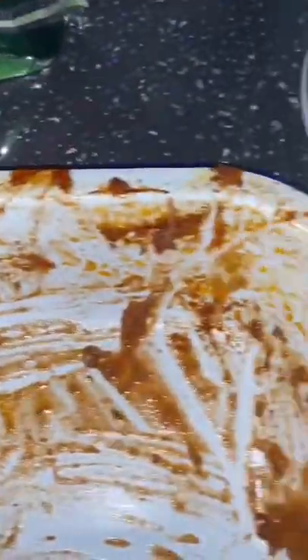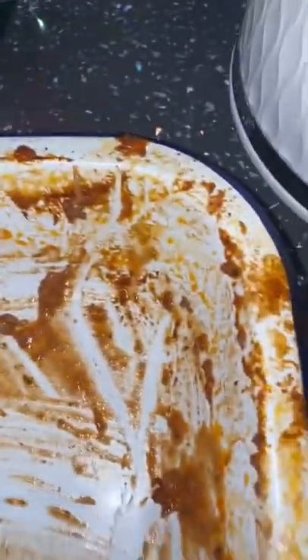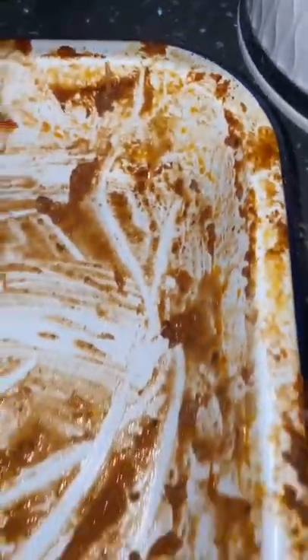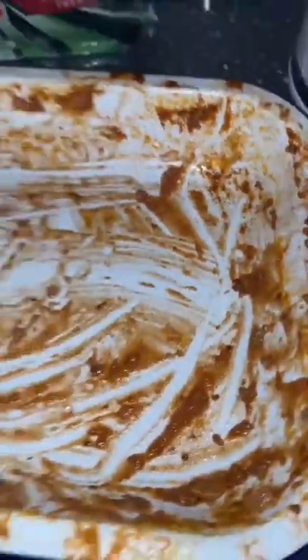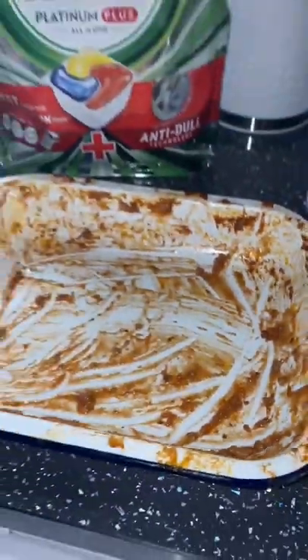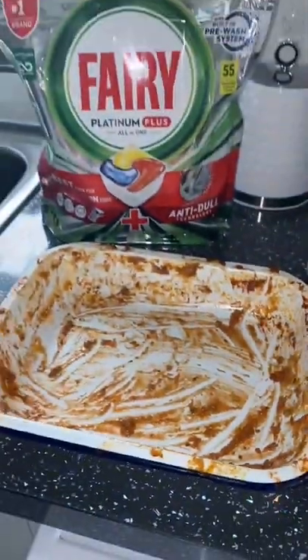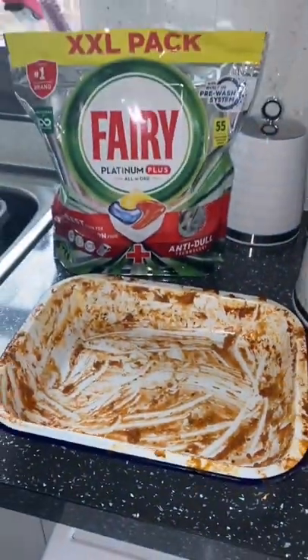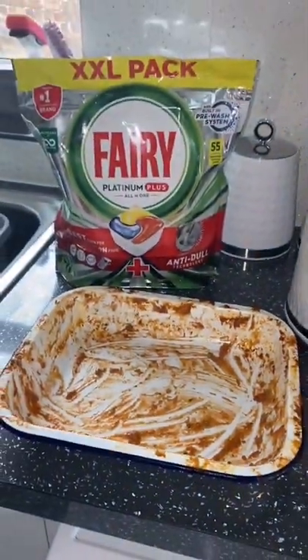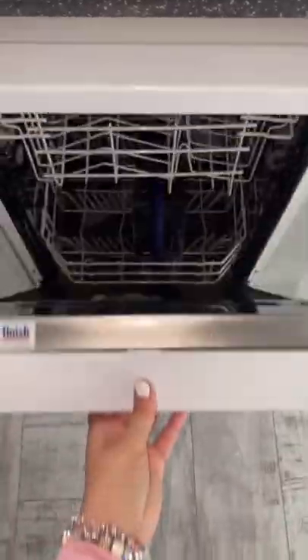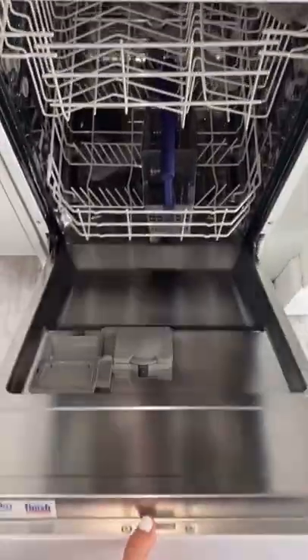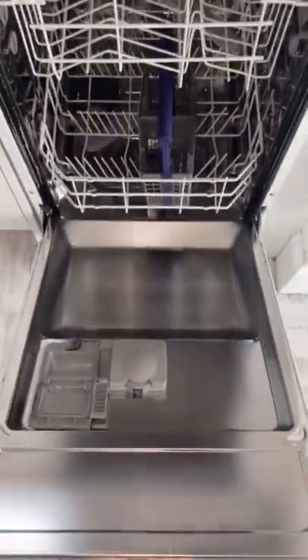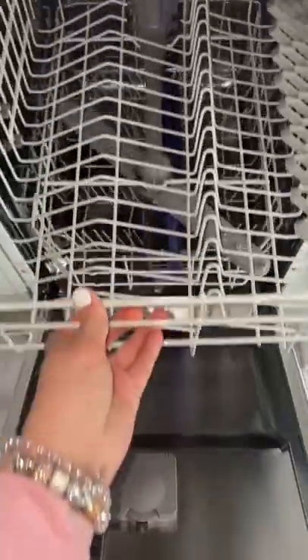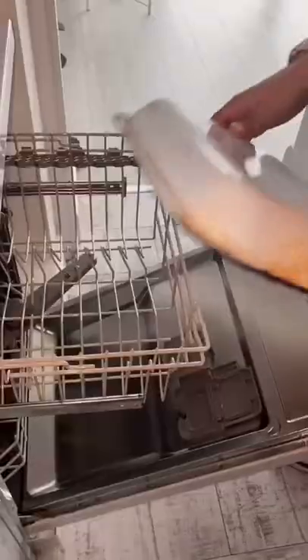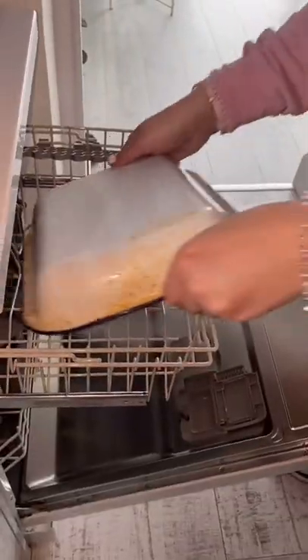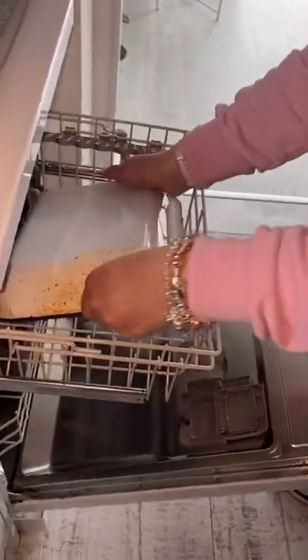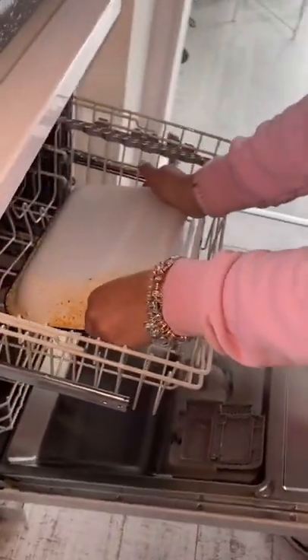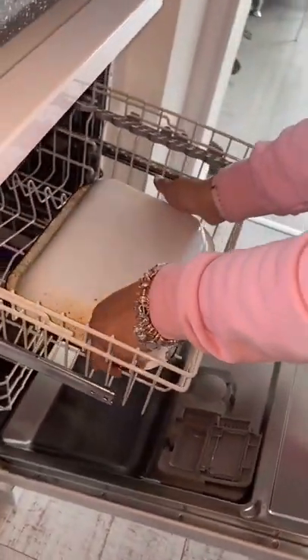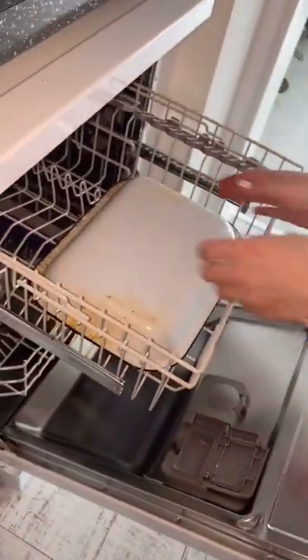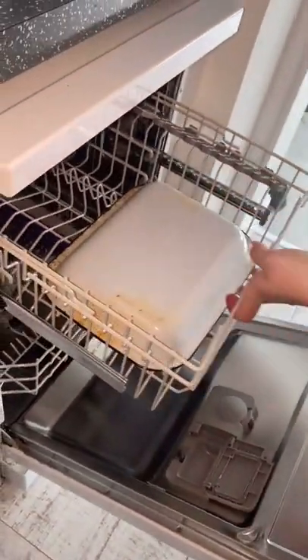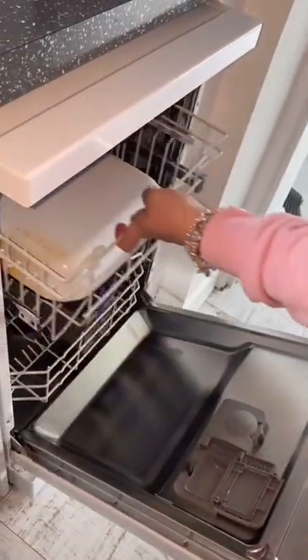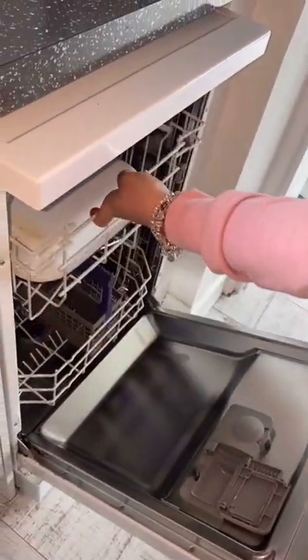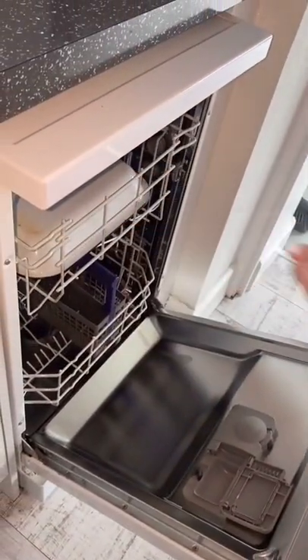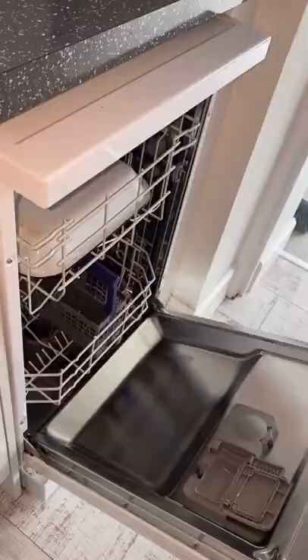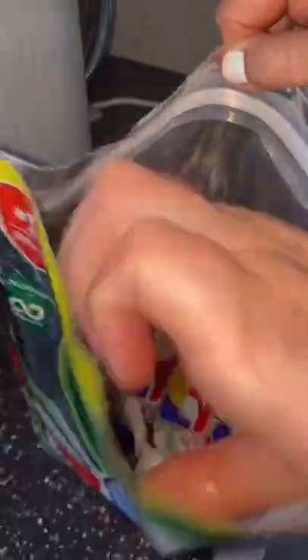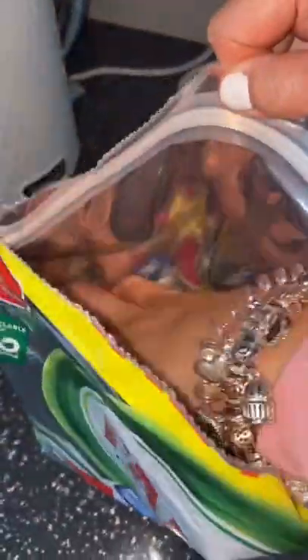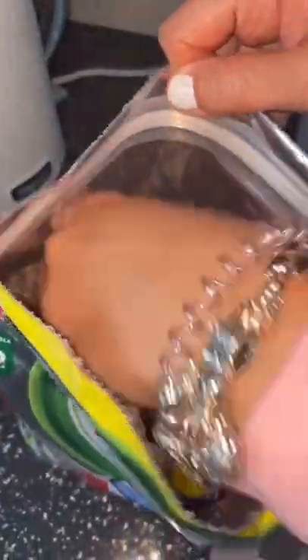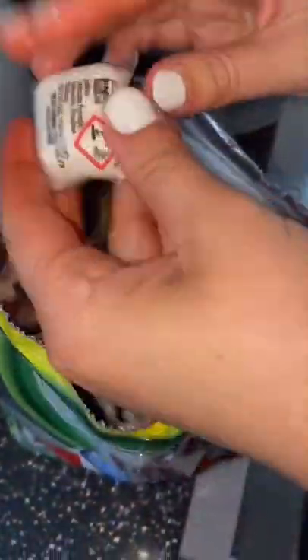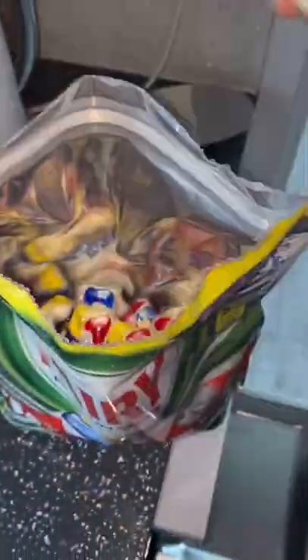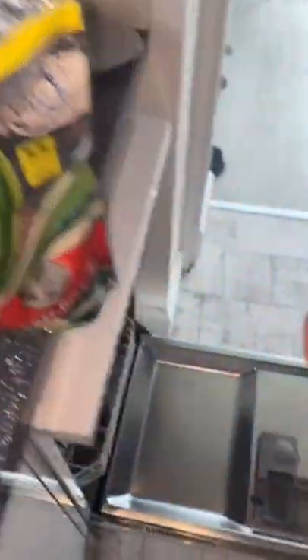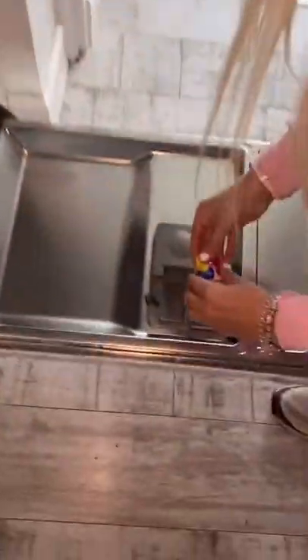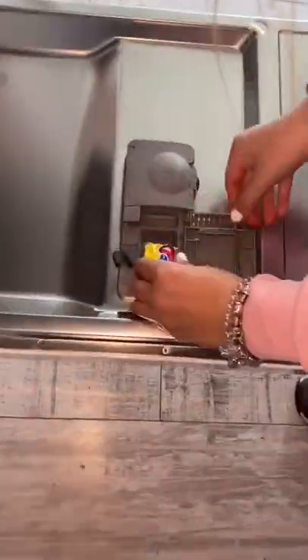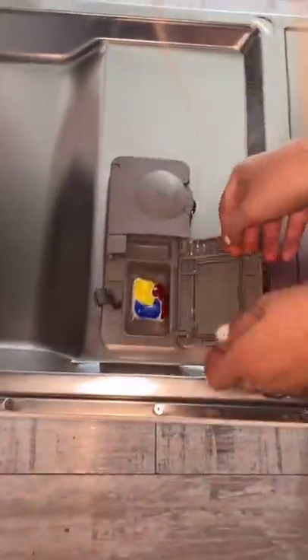Usually this dish needs pre-soaked for a little while and then often needs a good scrub, but I am going to pop it in the dishwasher and see how we get on. I'm just sticking the dish in along with the Fairy Platinum Plus Dishwashing Tablet and then we're going to see how it goes.